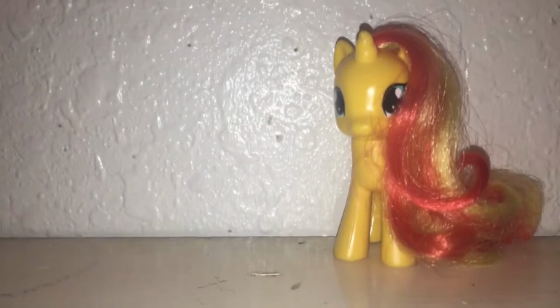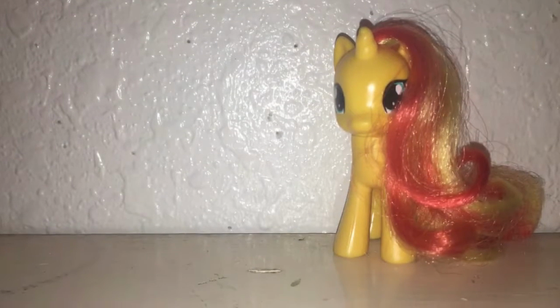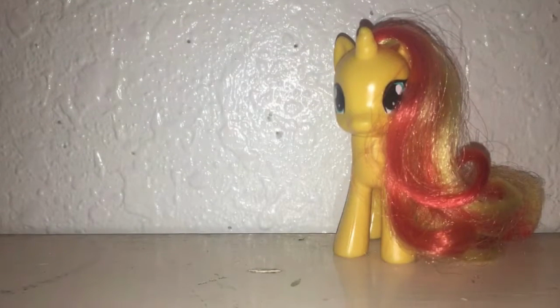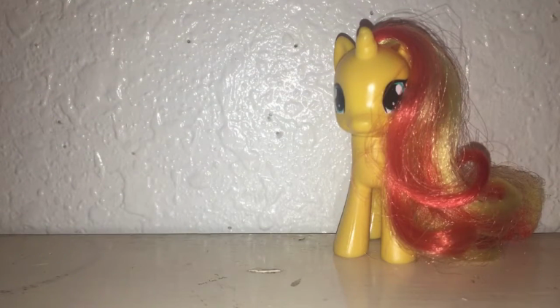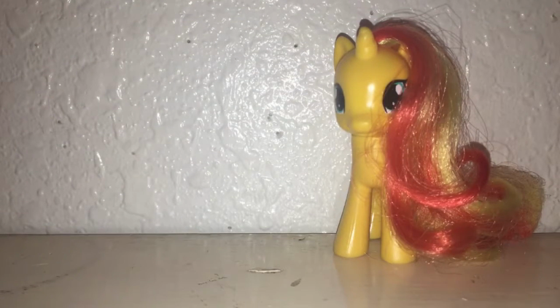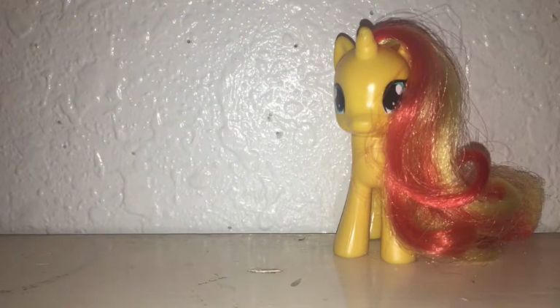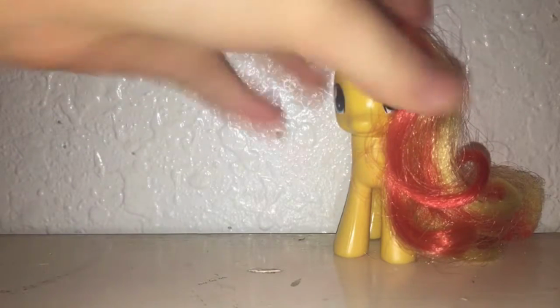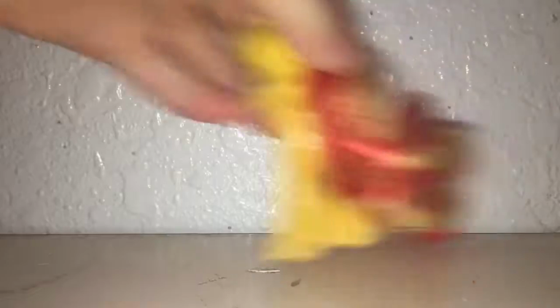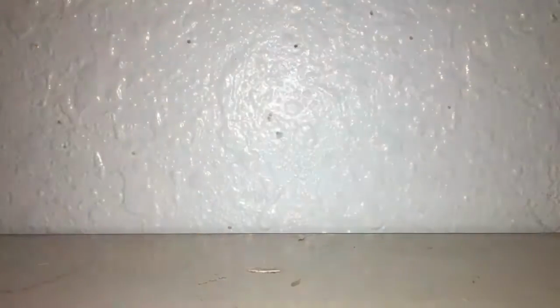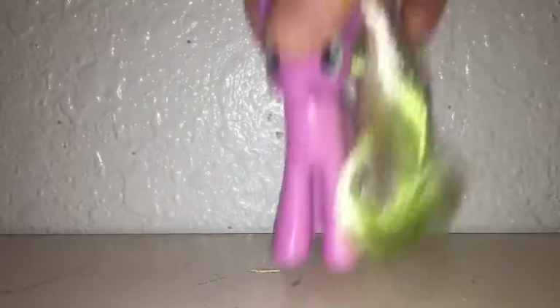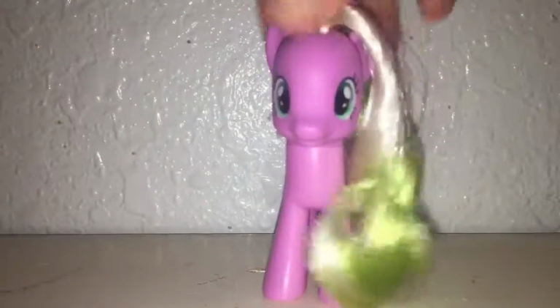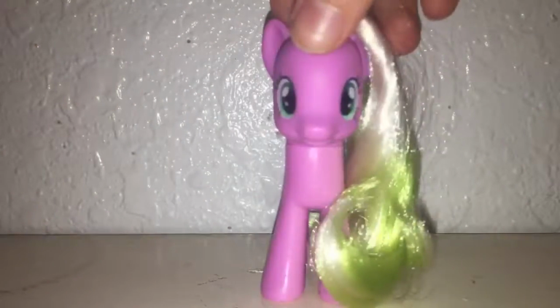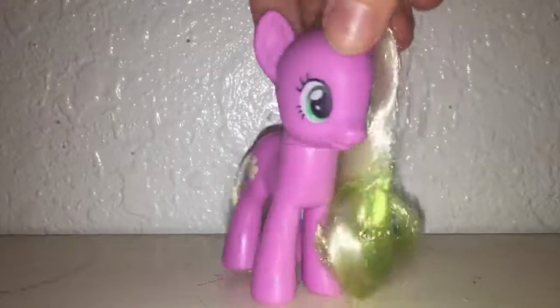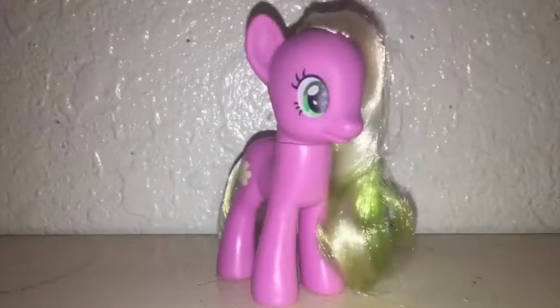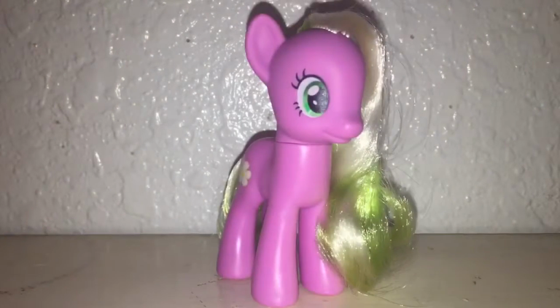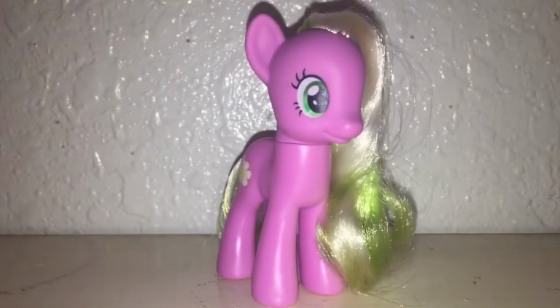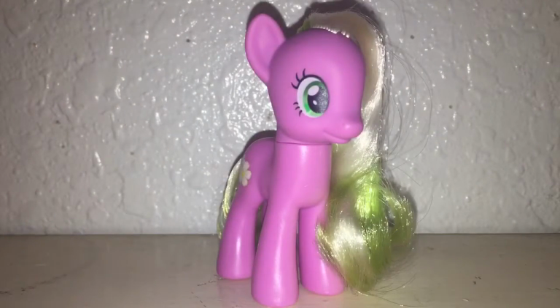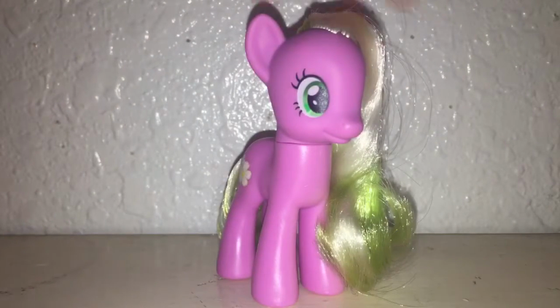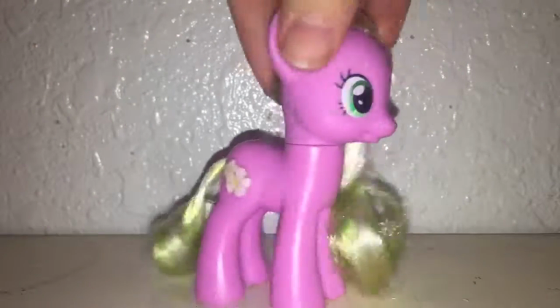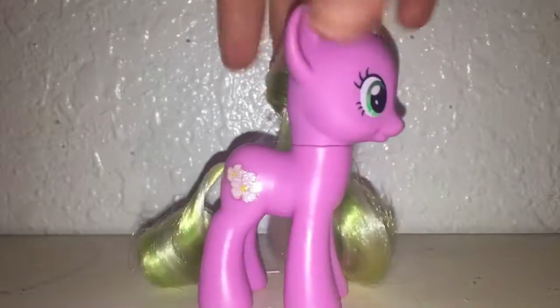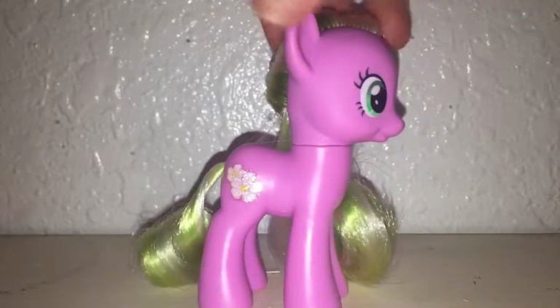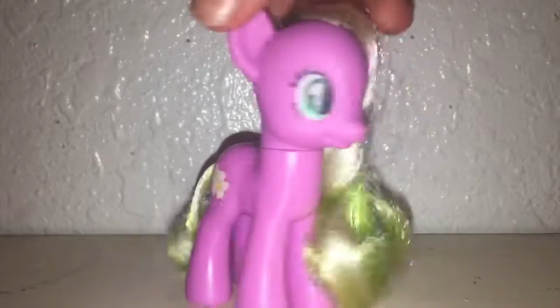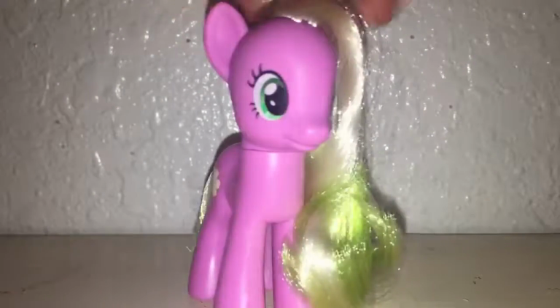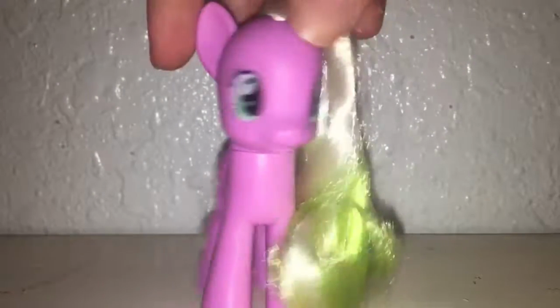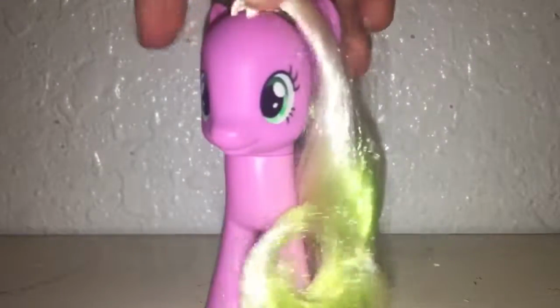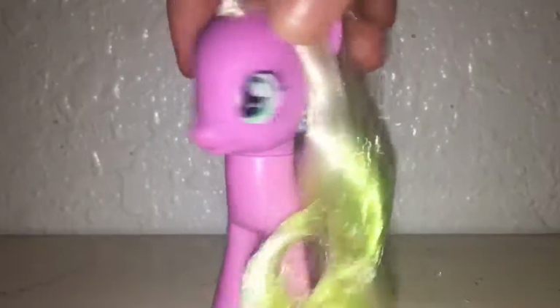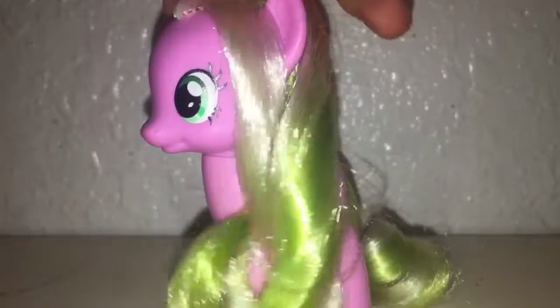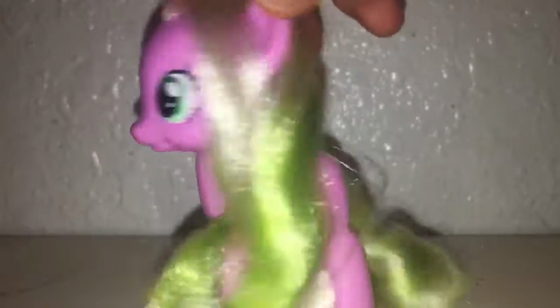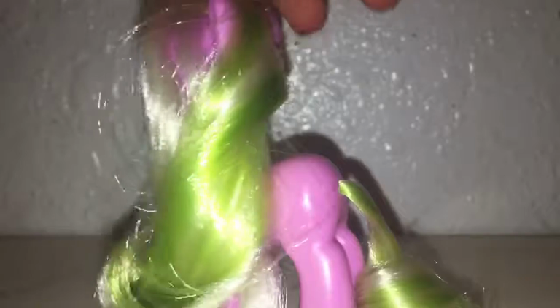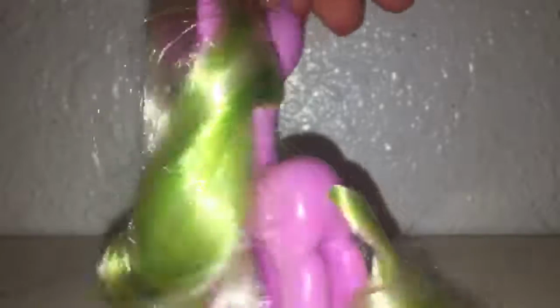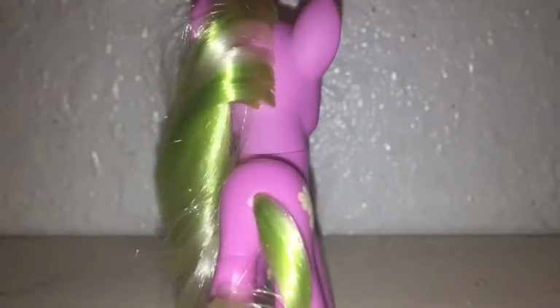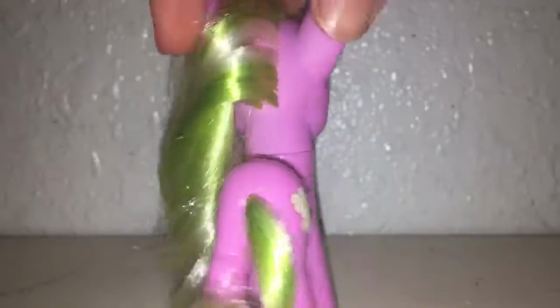So this is my new mascot pony, Flower Wishes. She's the original one. Oh my gosh, she's so cute.